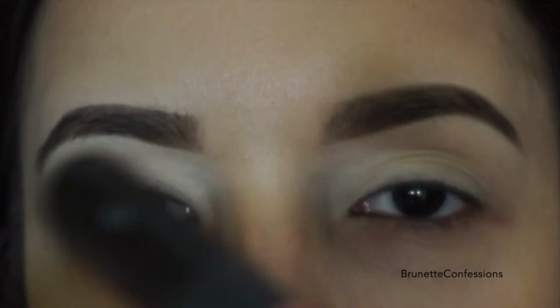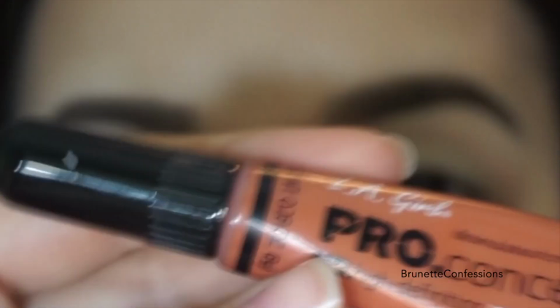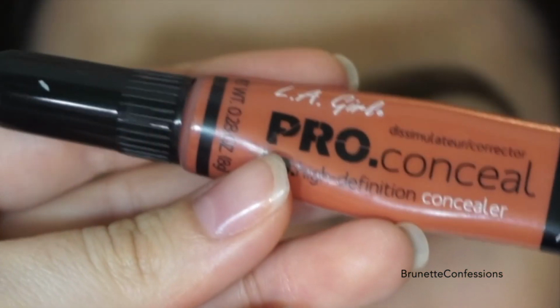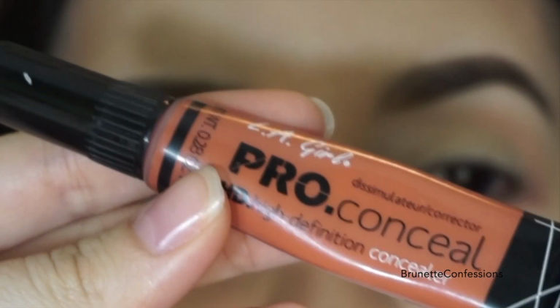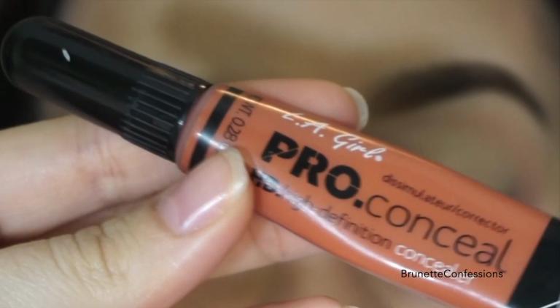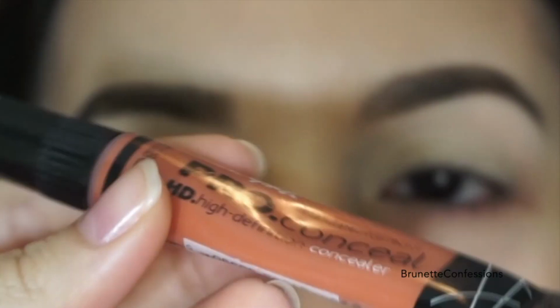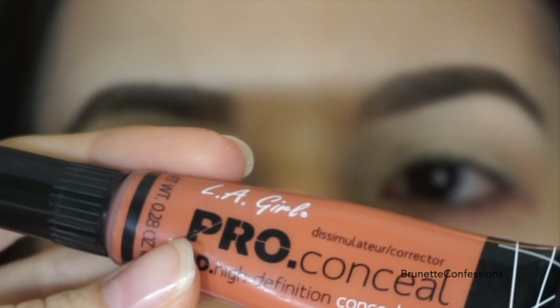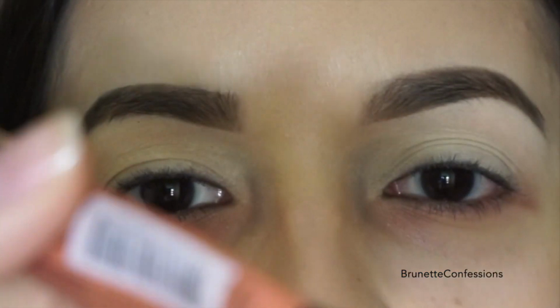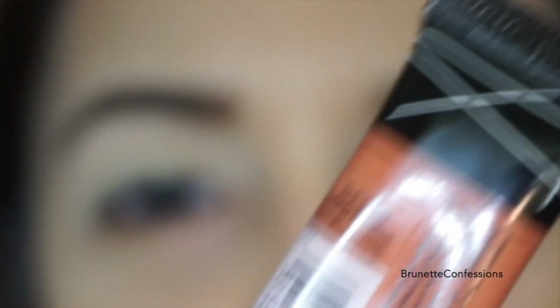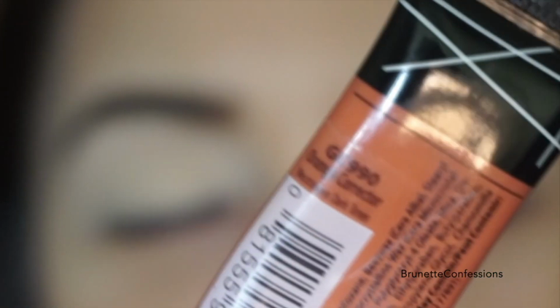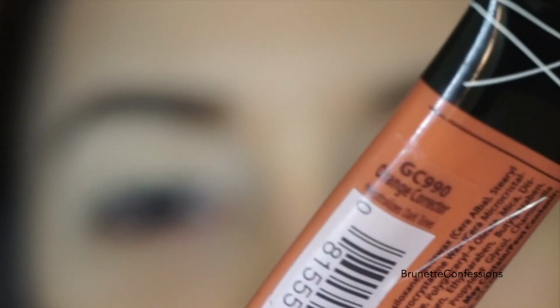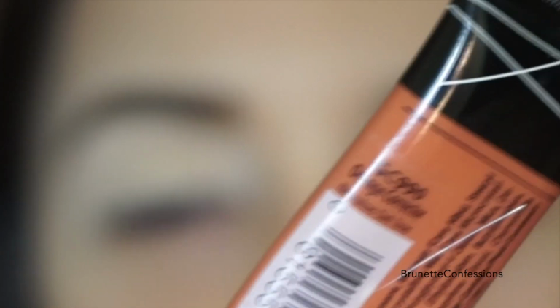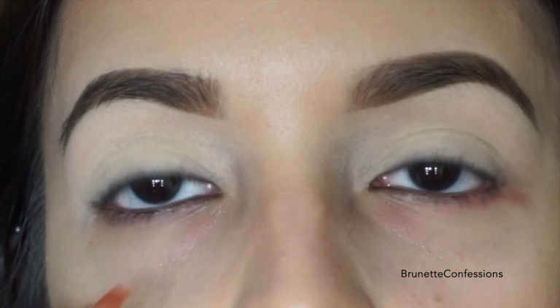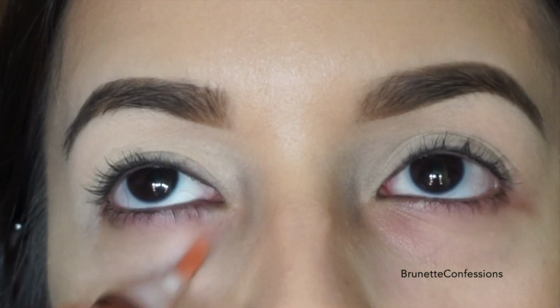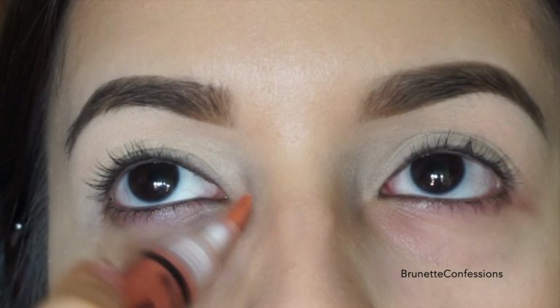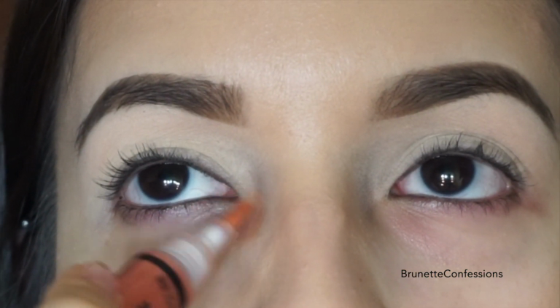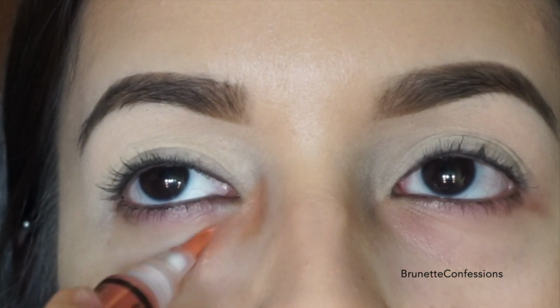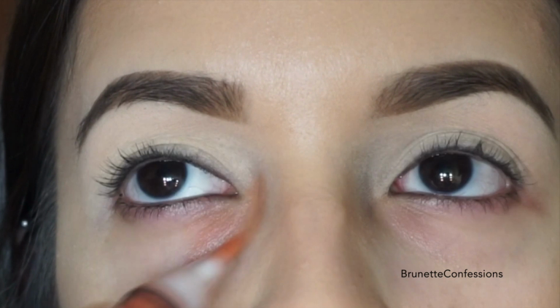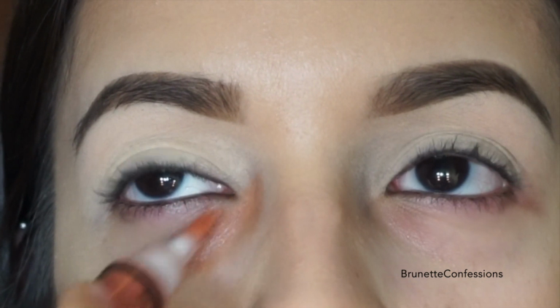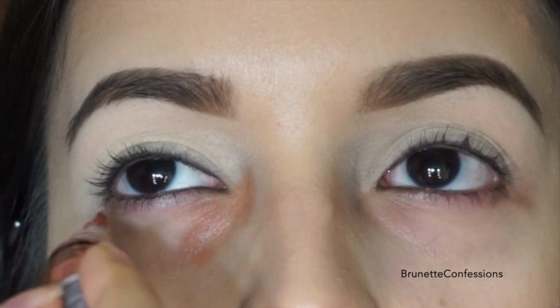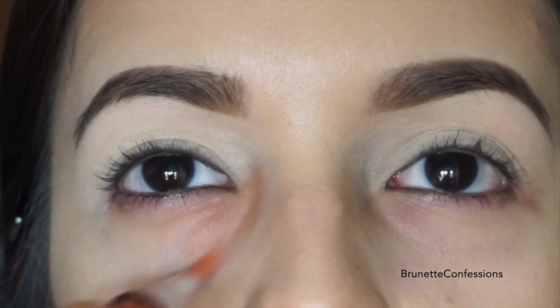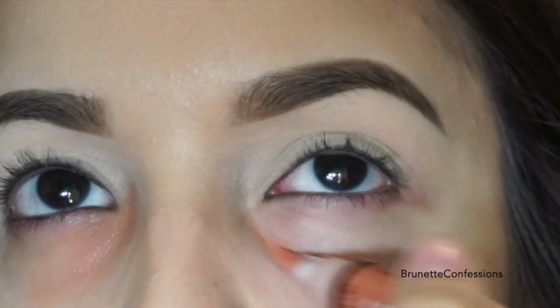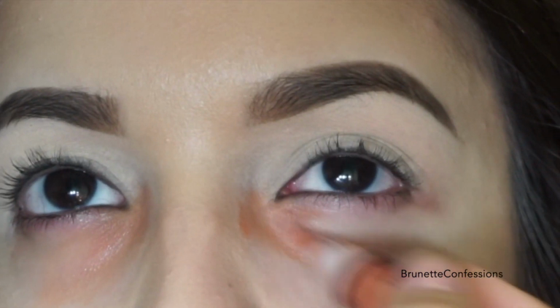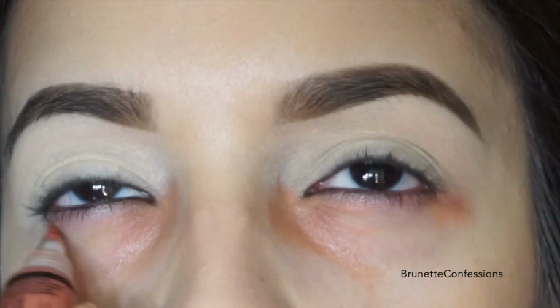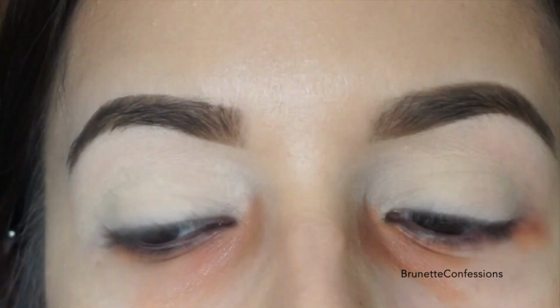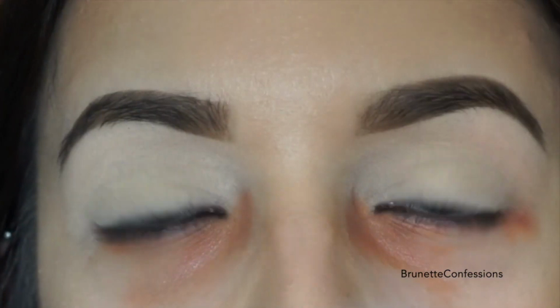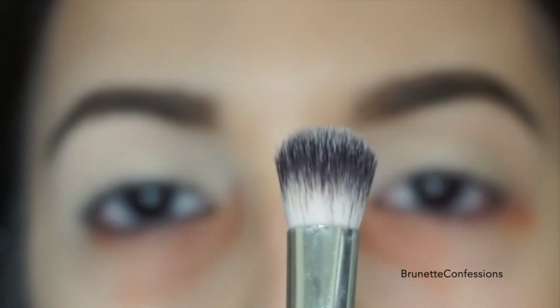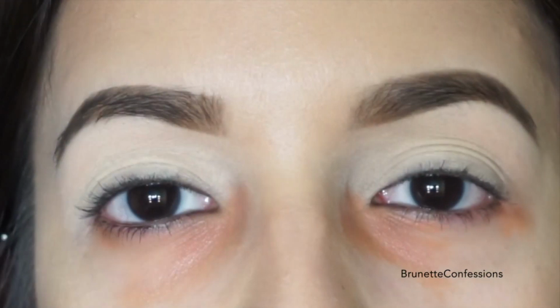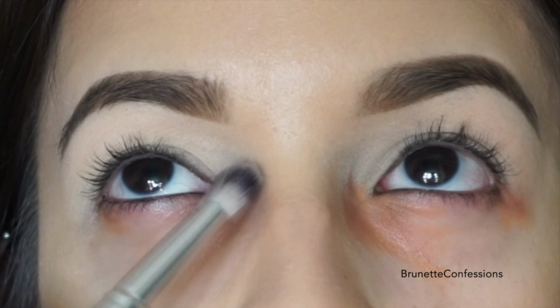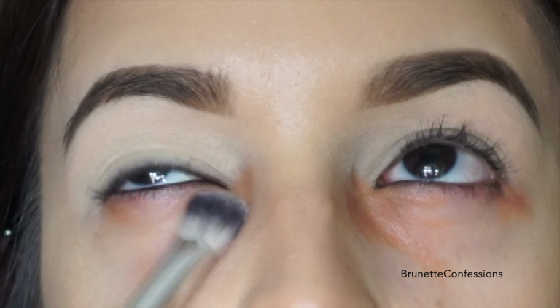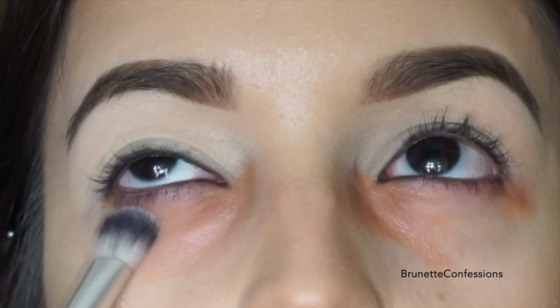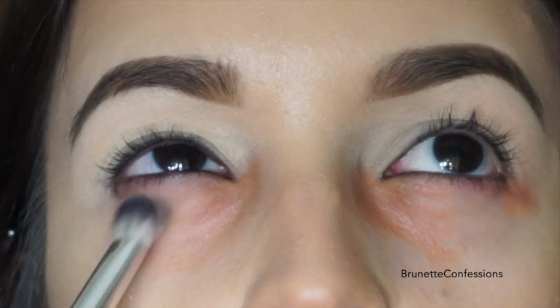Now, I am going to use a very light amount of the orange concealer and apply it only to the parts that are dark and puffy. Now, I am using a blending brush to blend out the orange corrector.